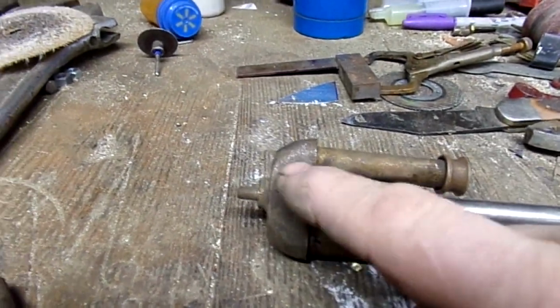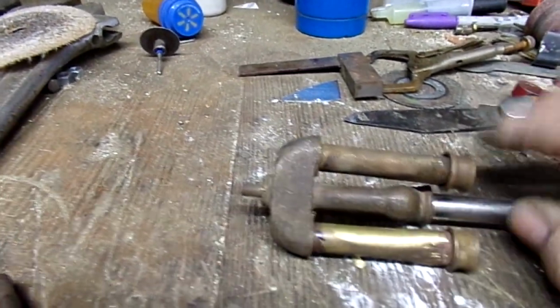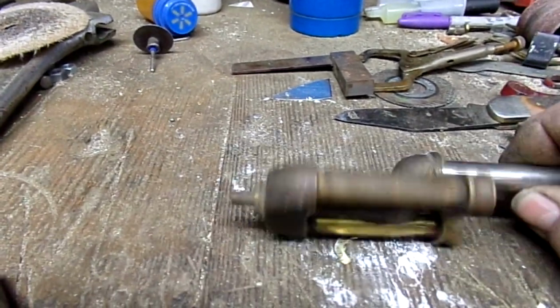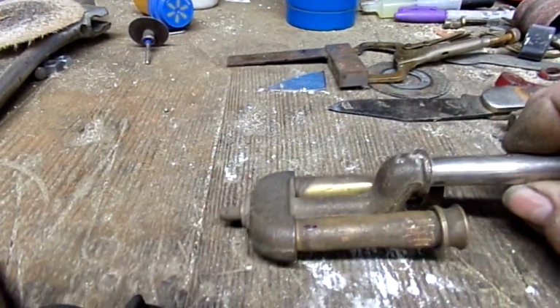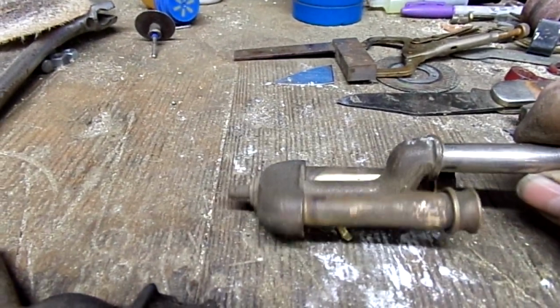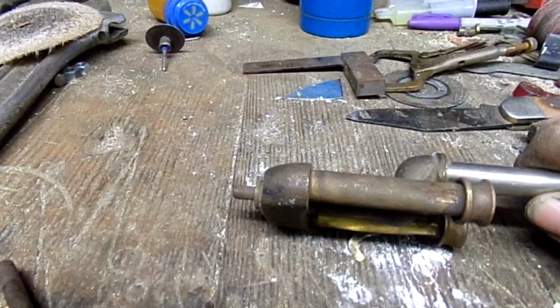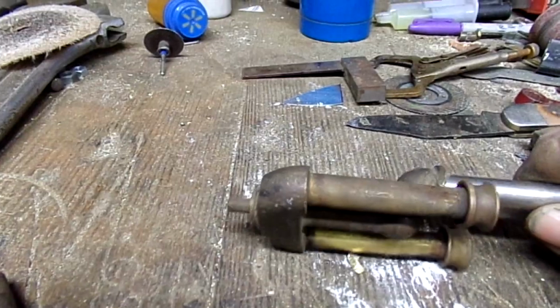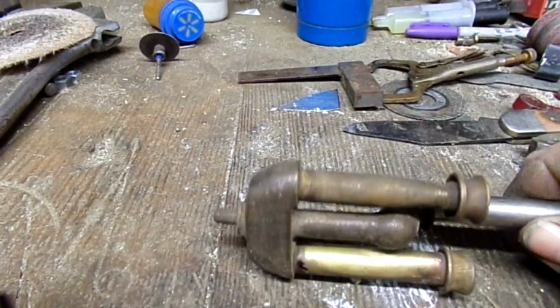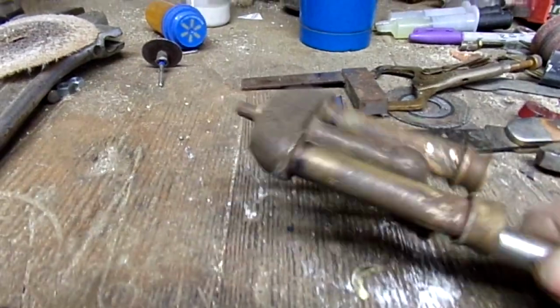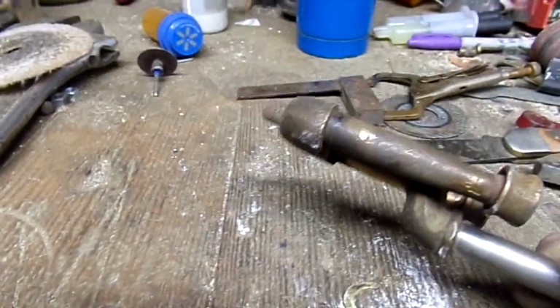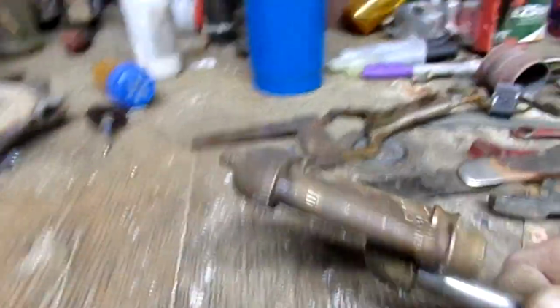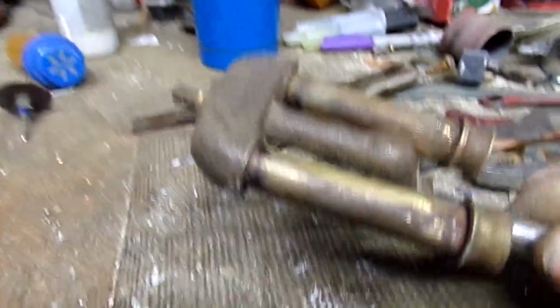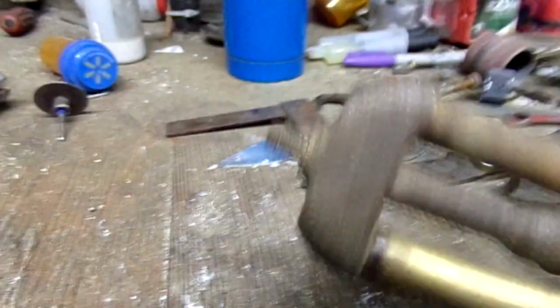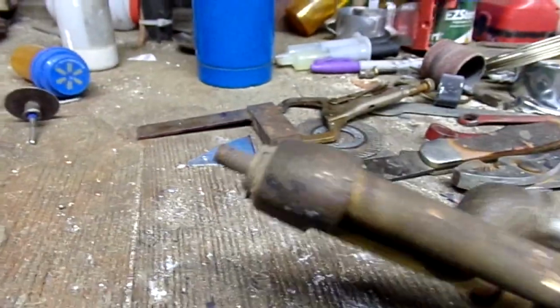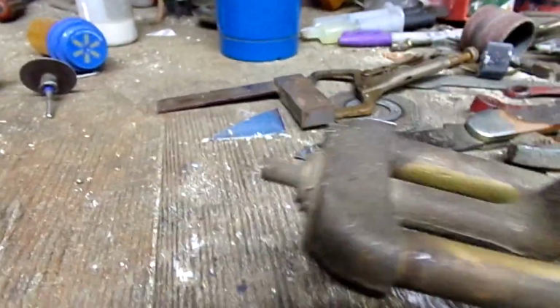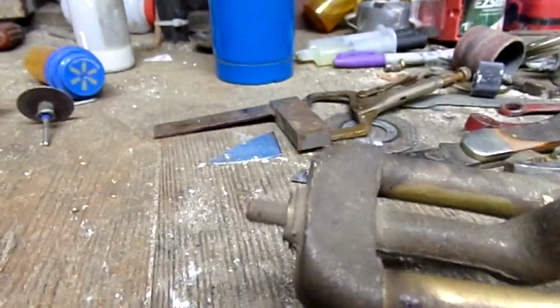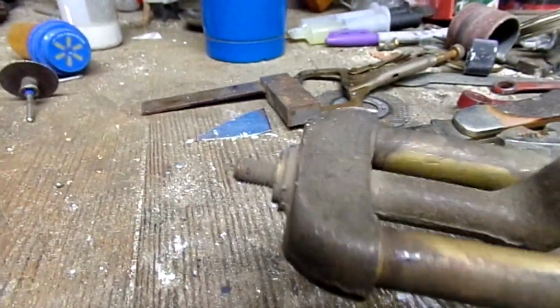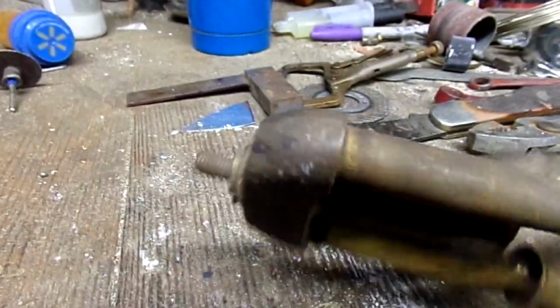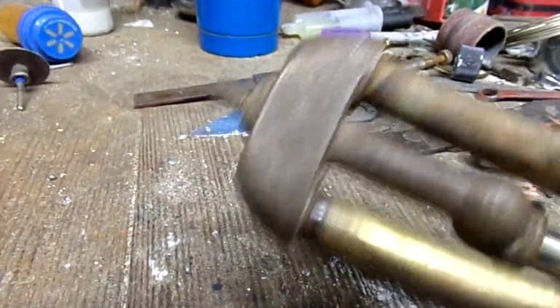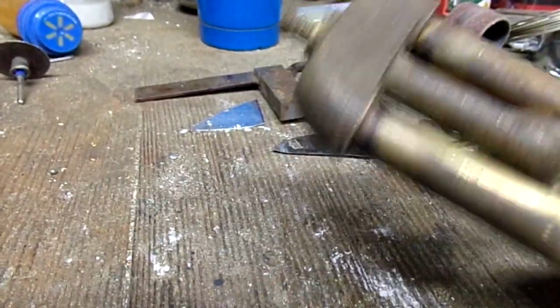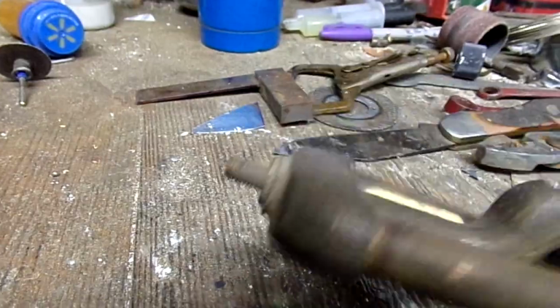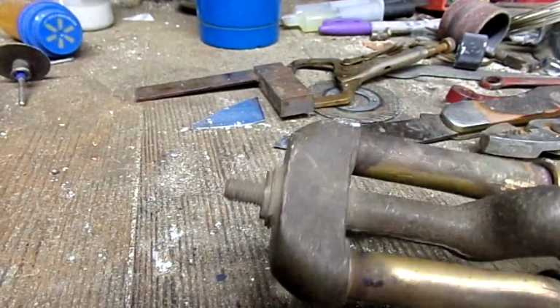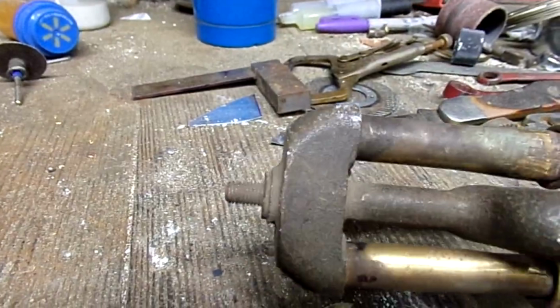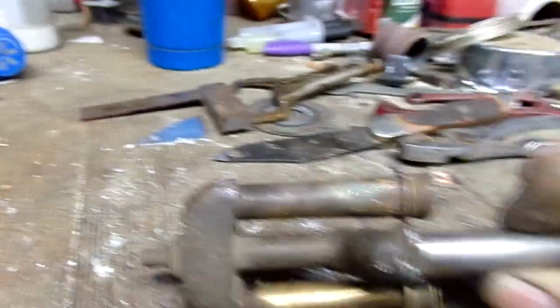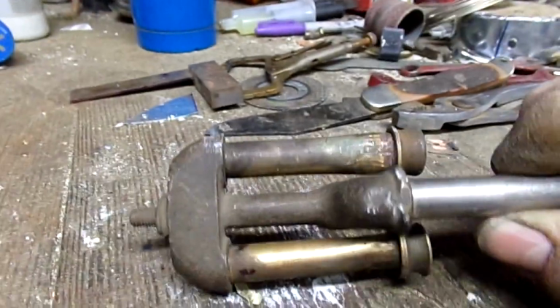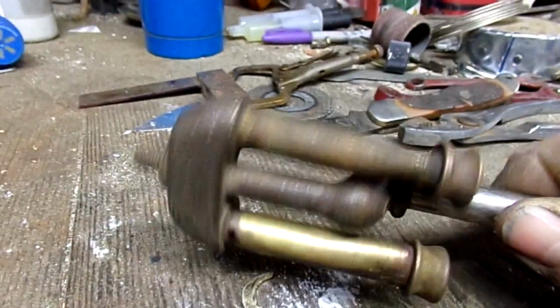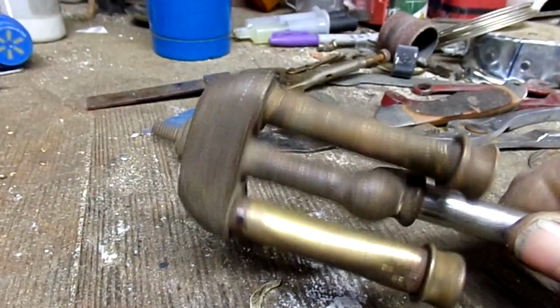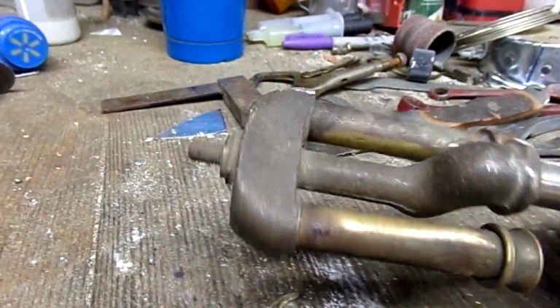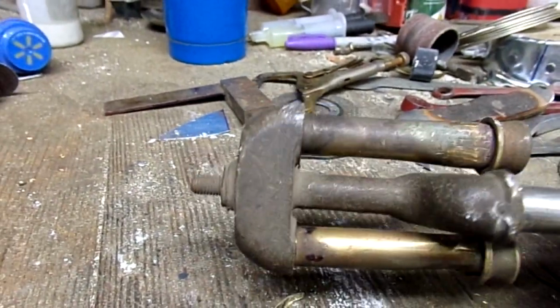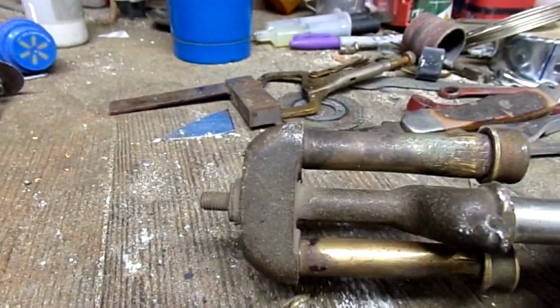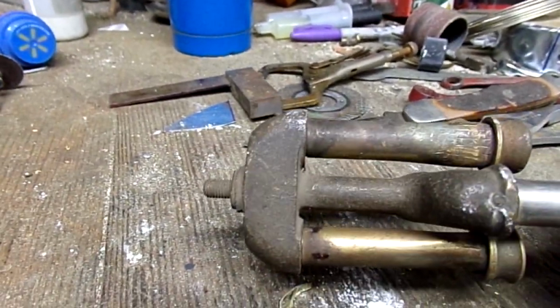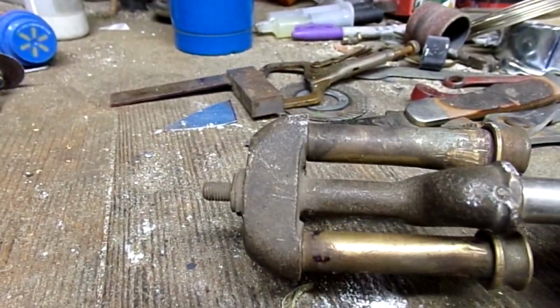This is pretty much the standard manifold design that most lanterns use today. This particular piece isn't Coleman but it works the same way.